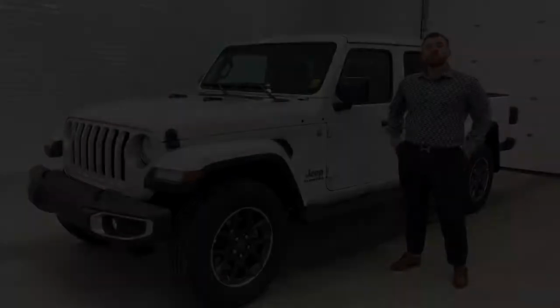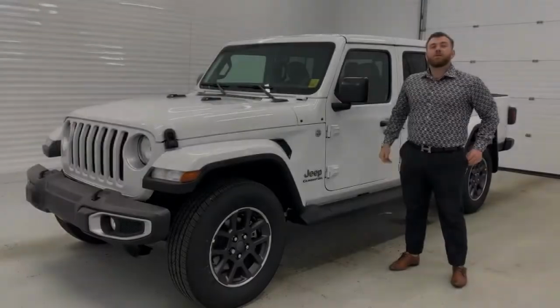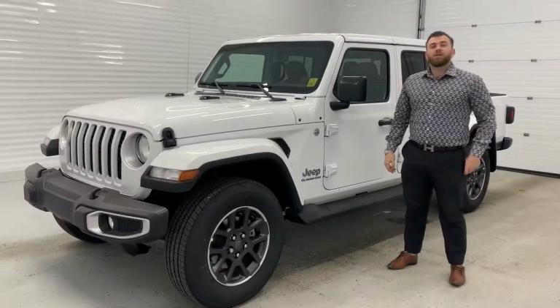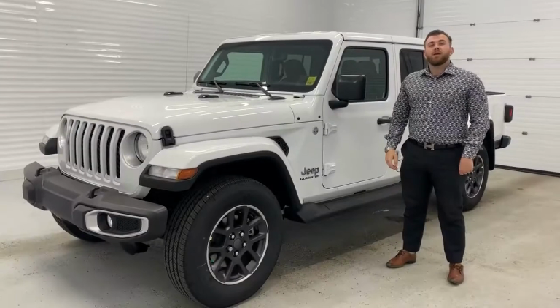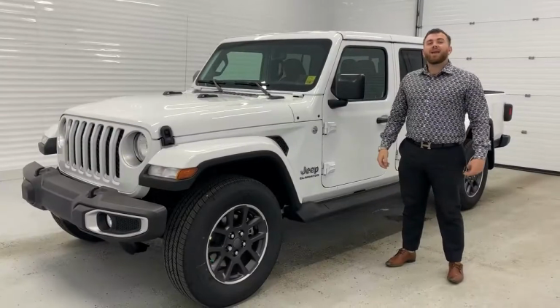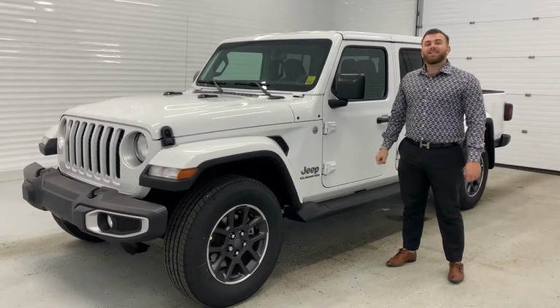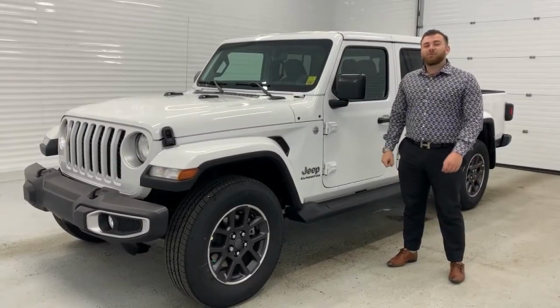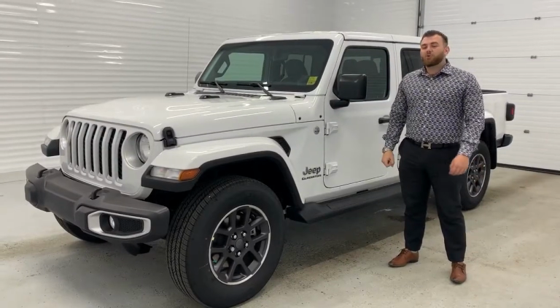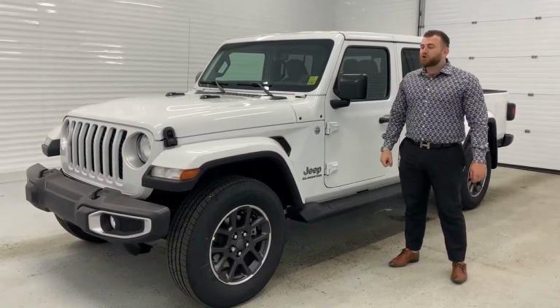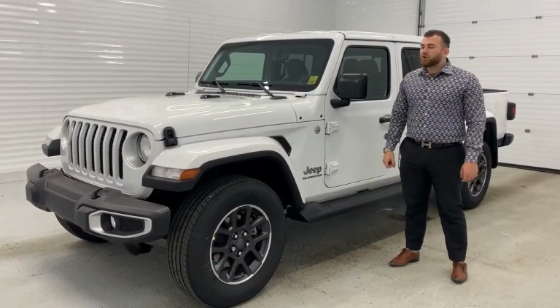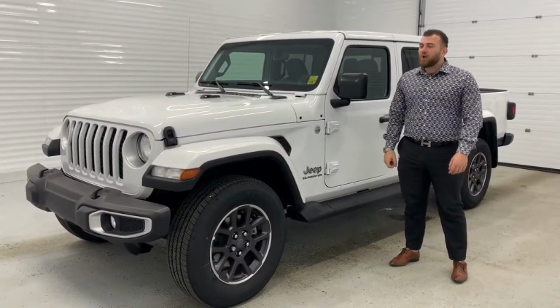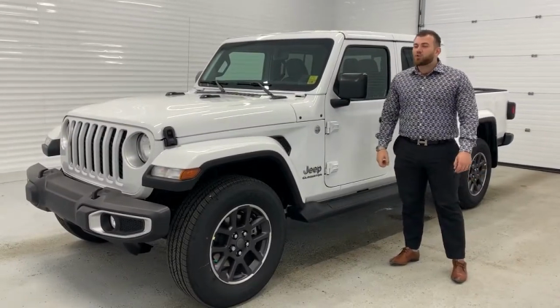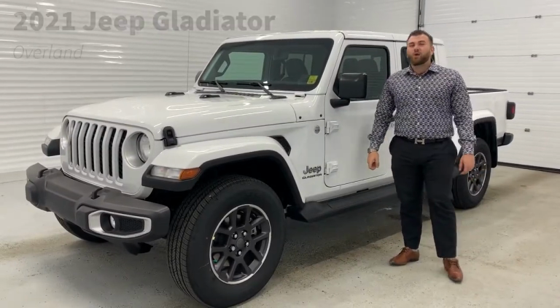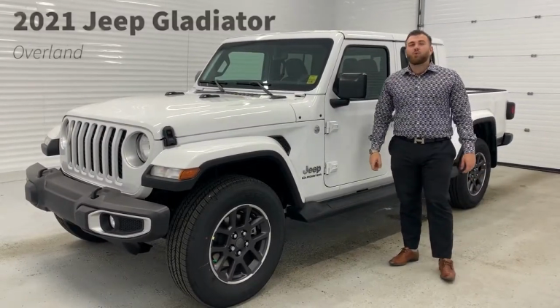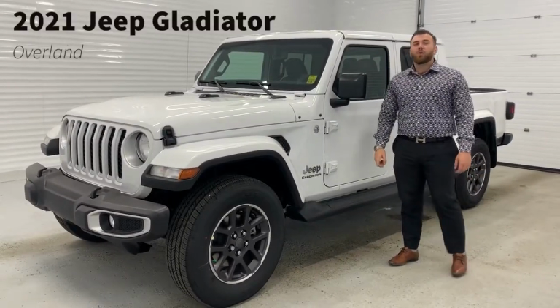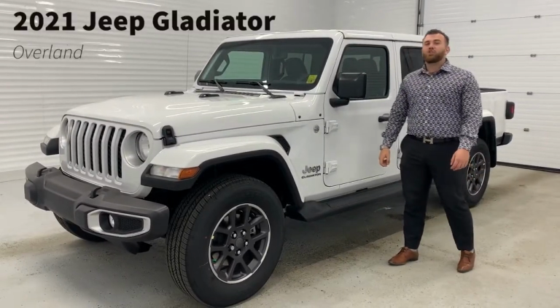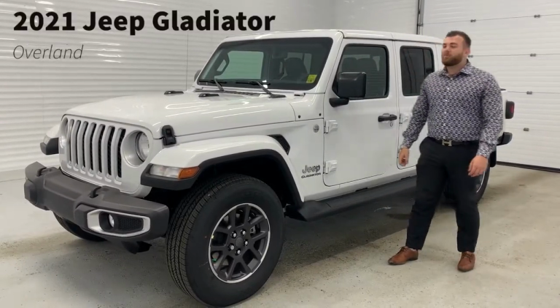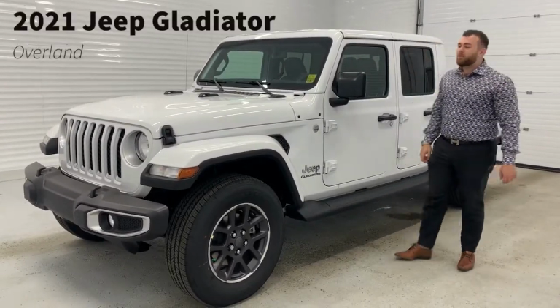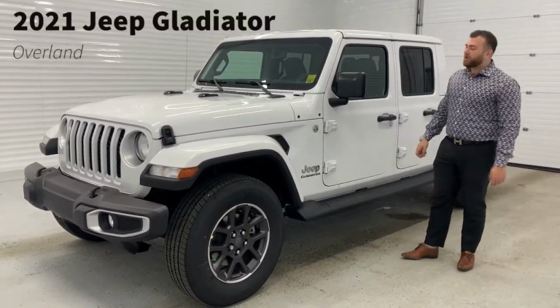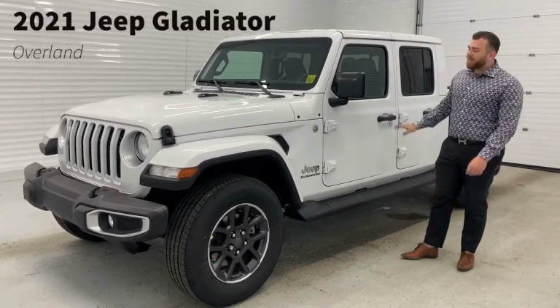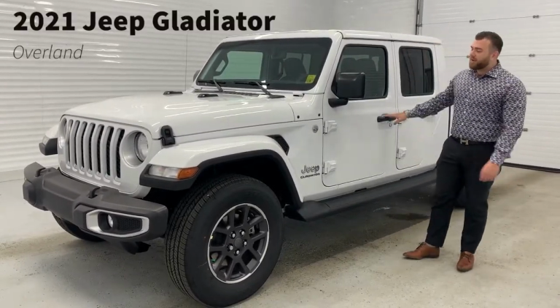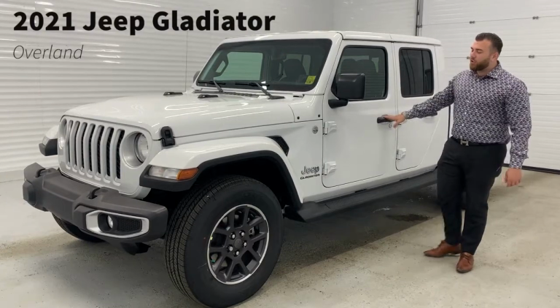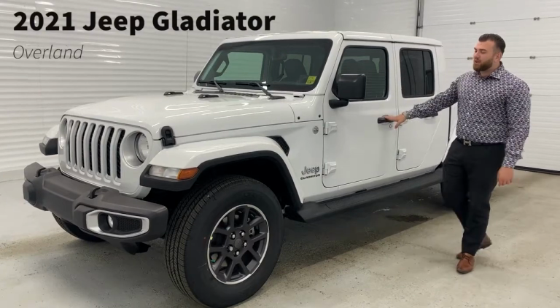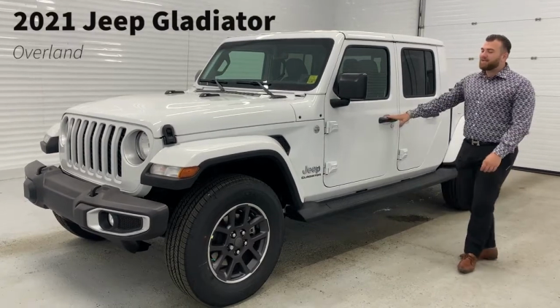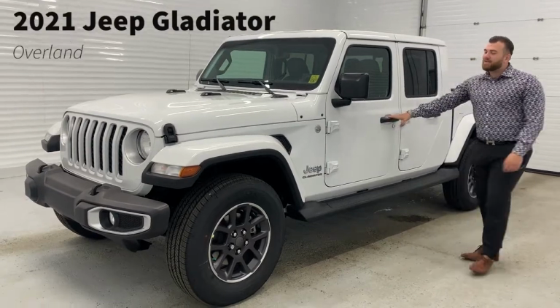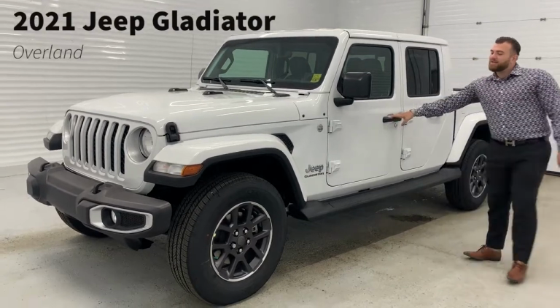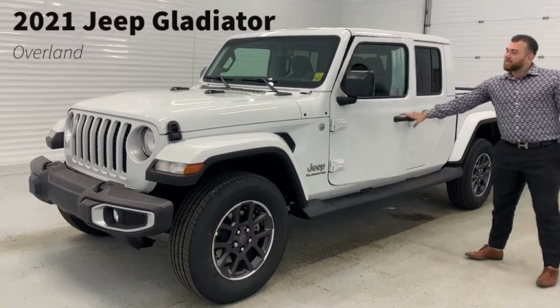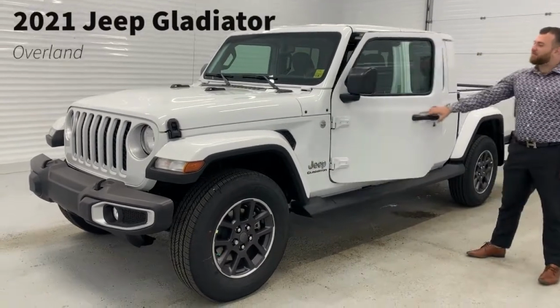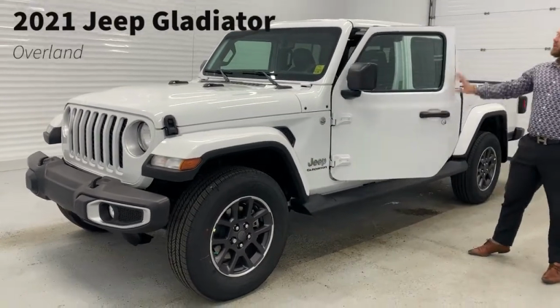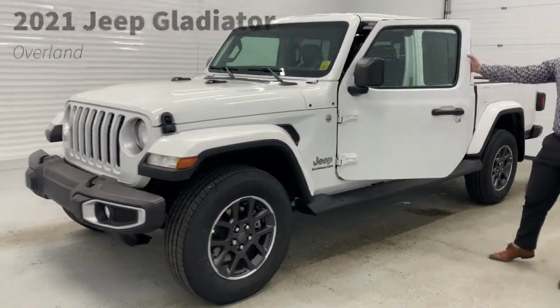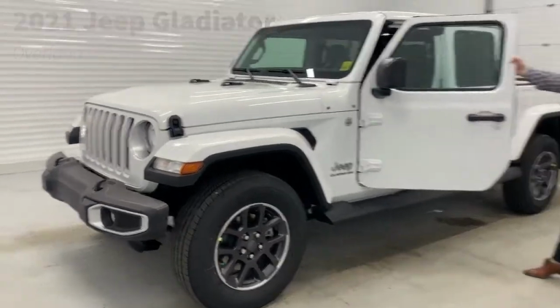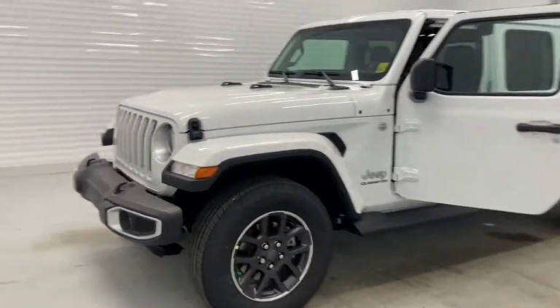Hey guys, welcome to your Dodge Fresh Rival 2021 Jeep Gladiator Overland. Come have a look — it's fully loaded.